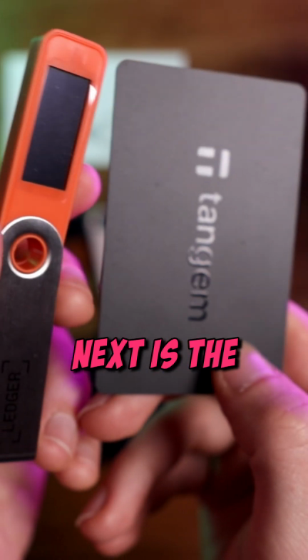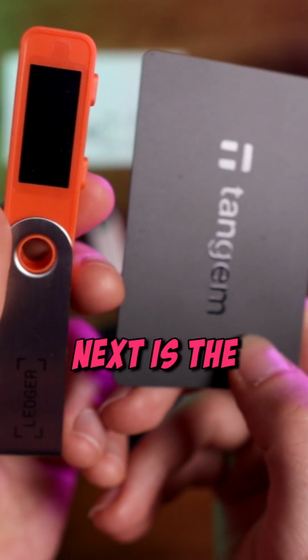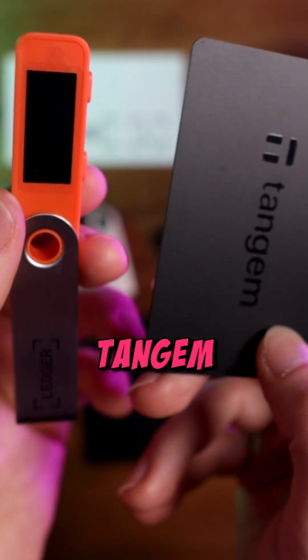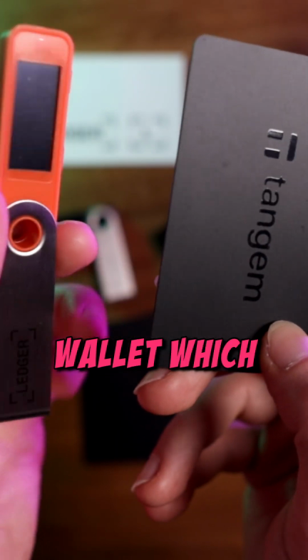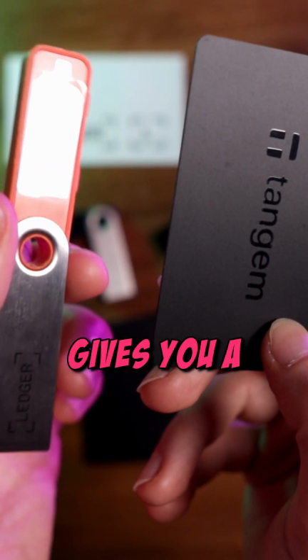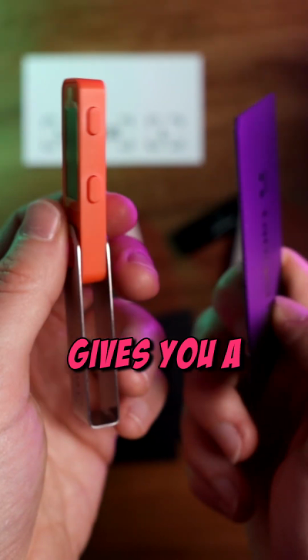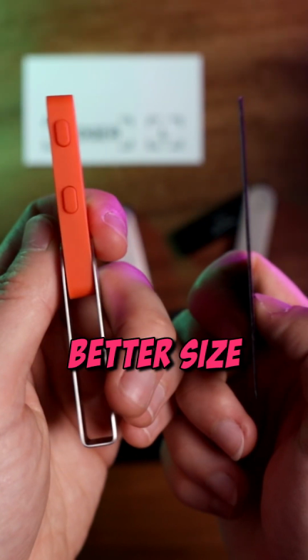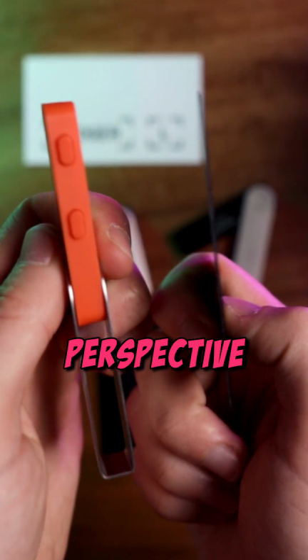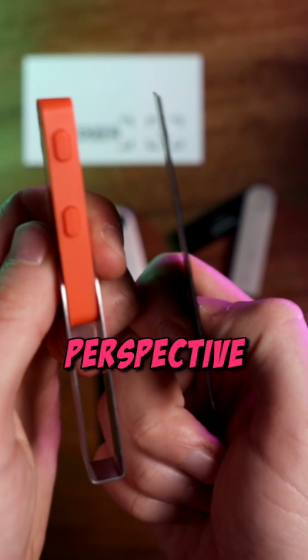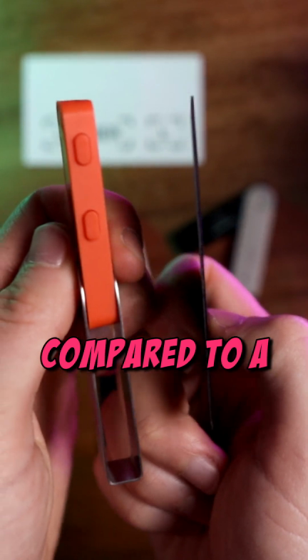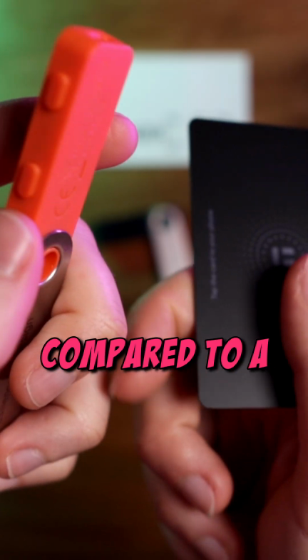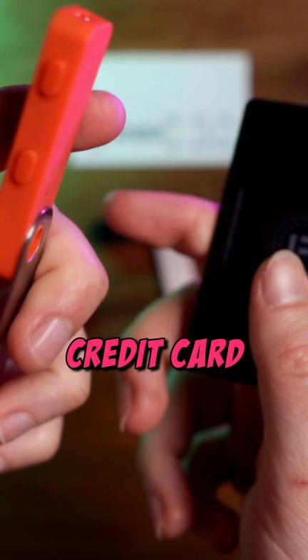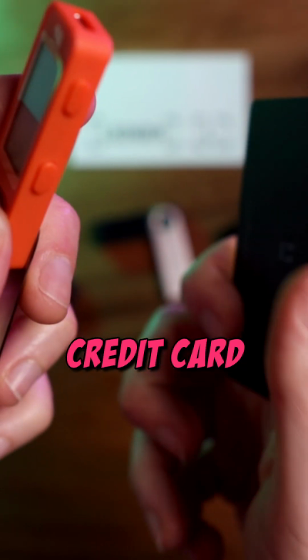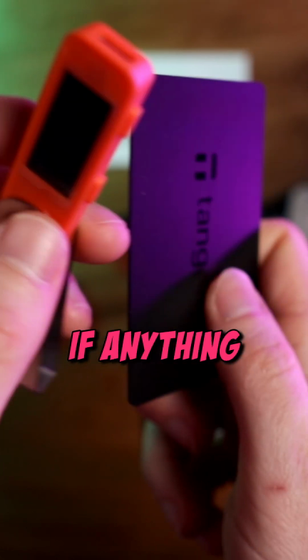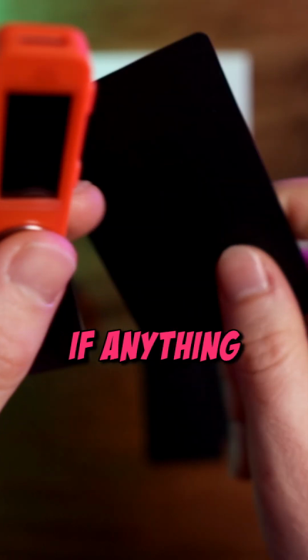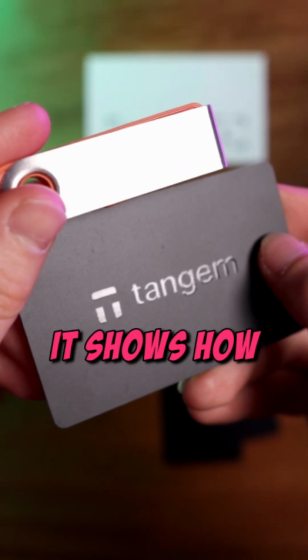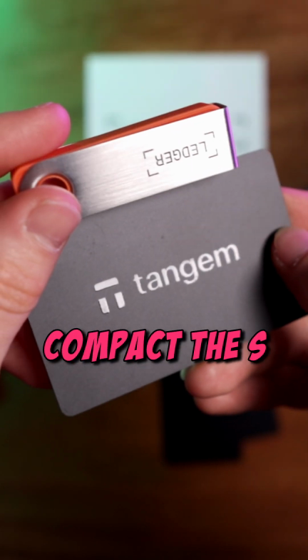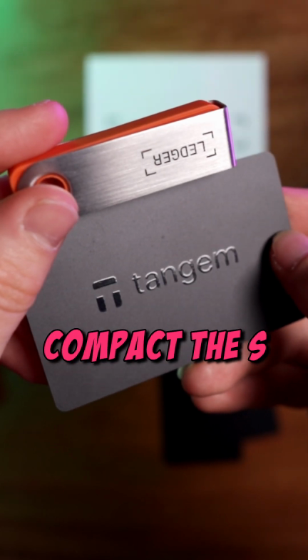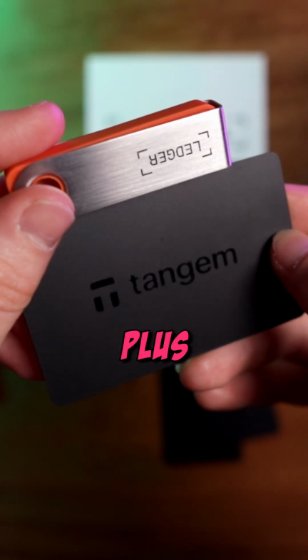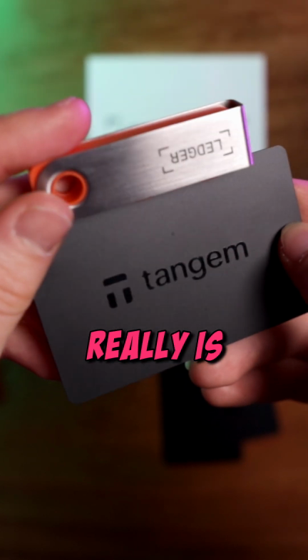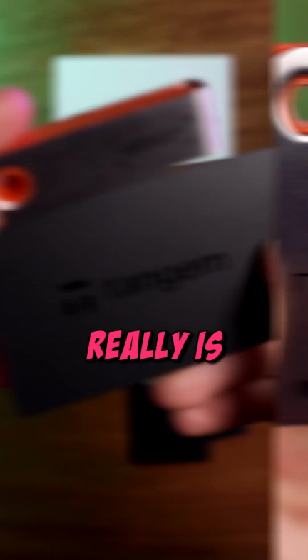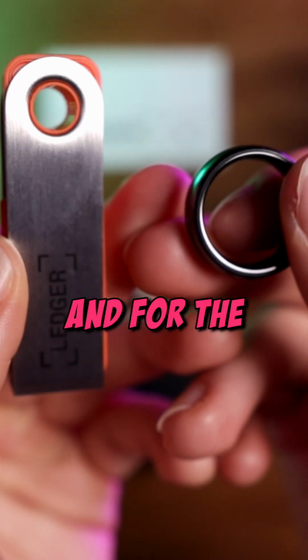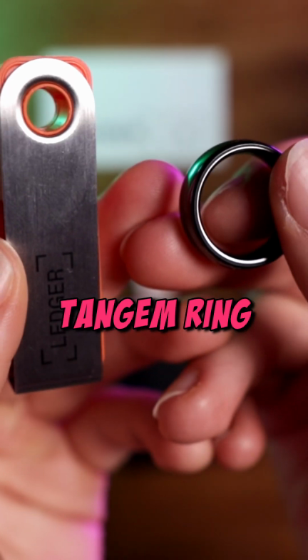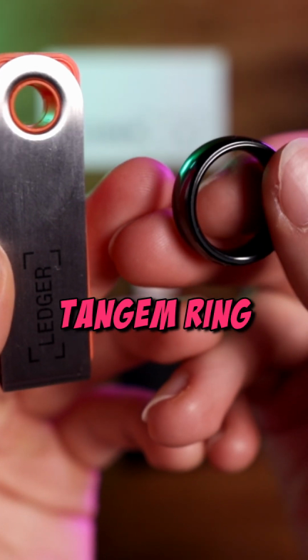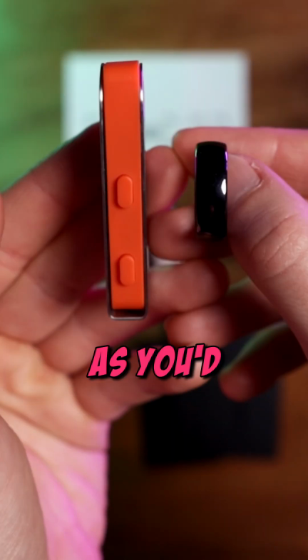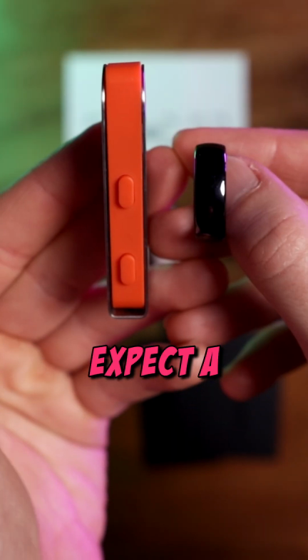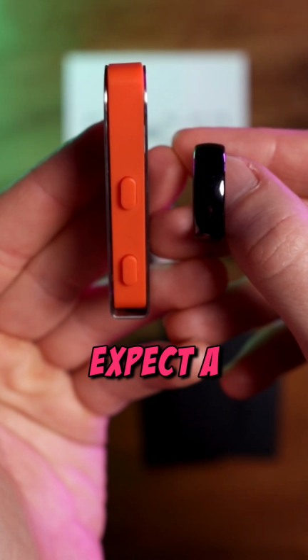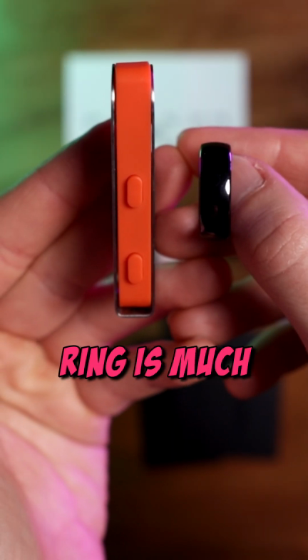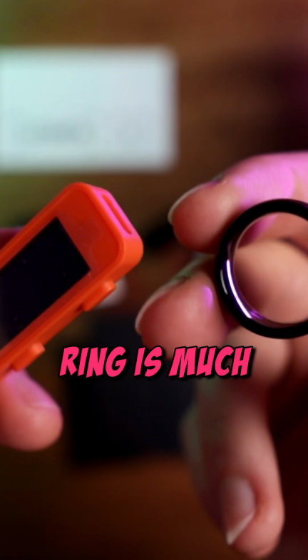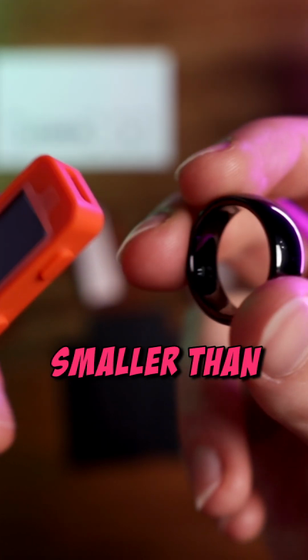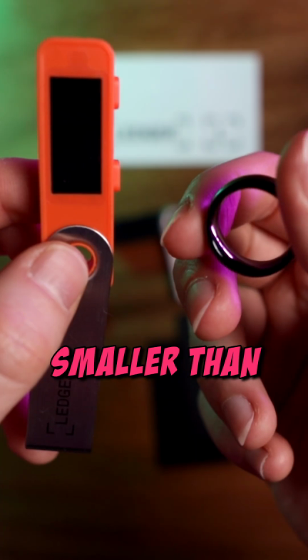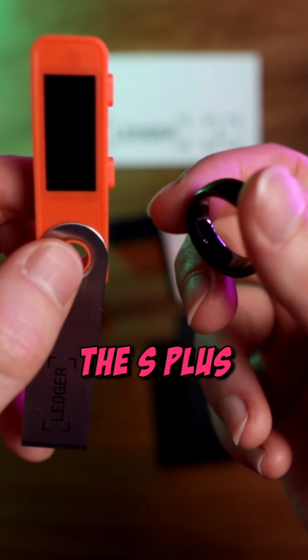Next is the Tangem Wallet, which gives you a better size perspective compared to a credit card. If anything, it shows how compact the S Plus really is. And for the Tangem Ring, as you'd expect, a ring is much smaller than the S Plus.